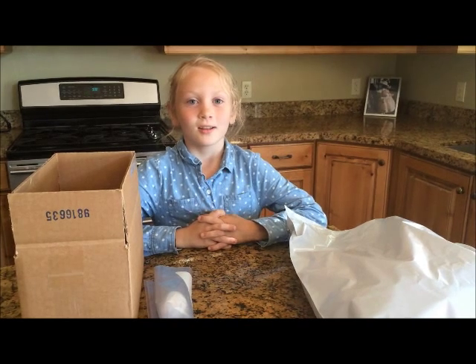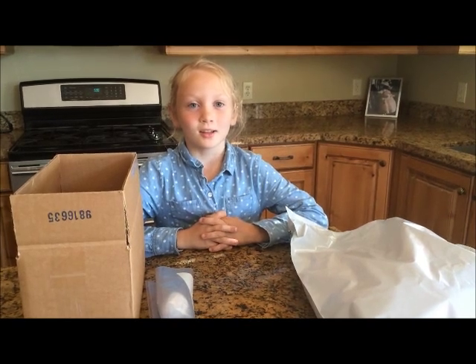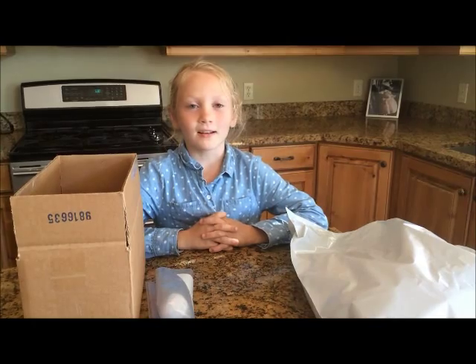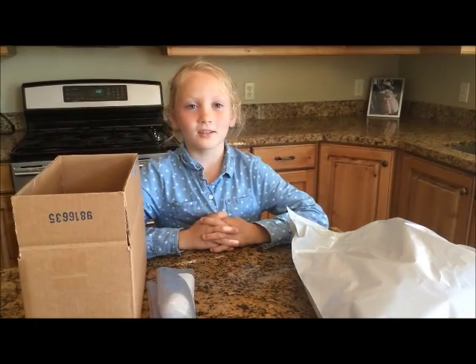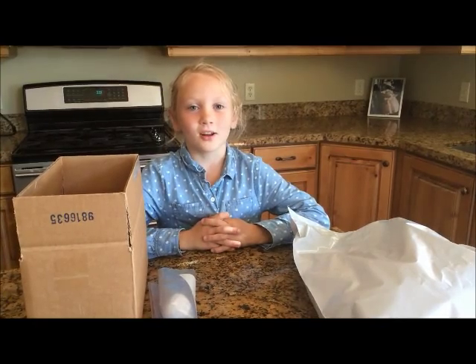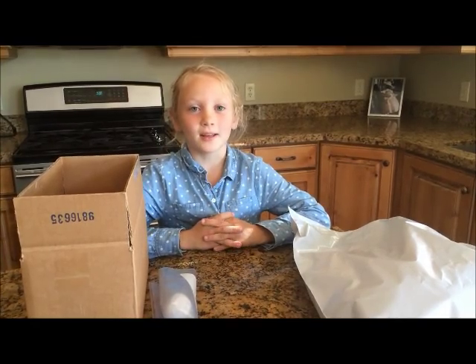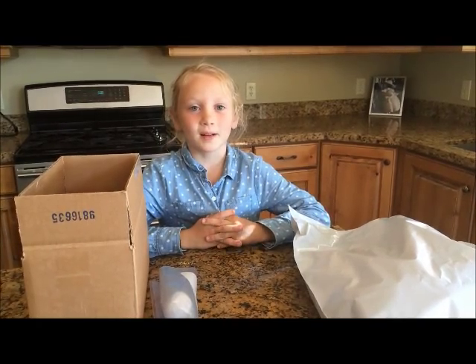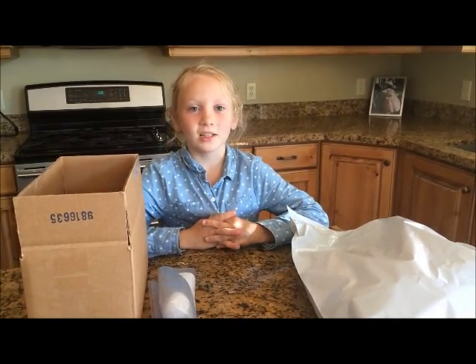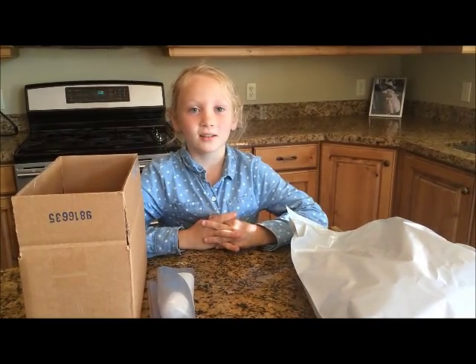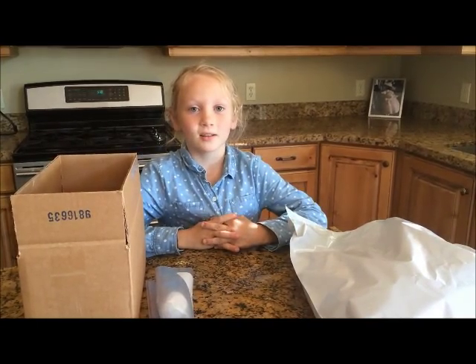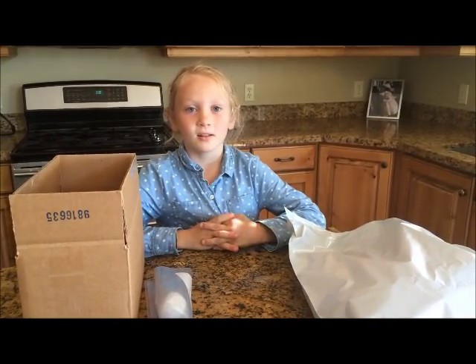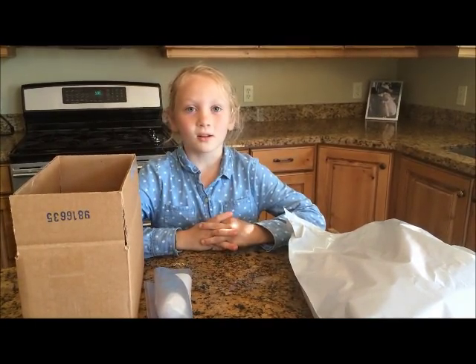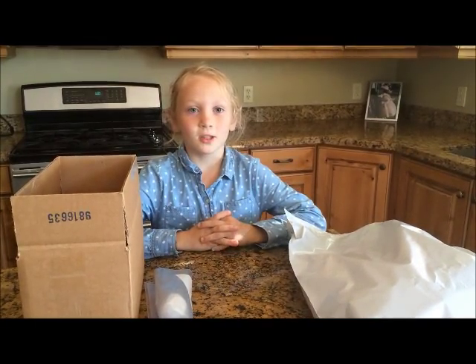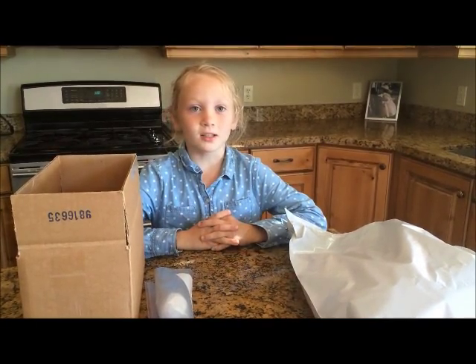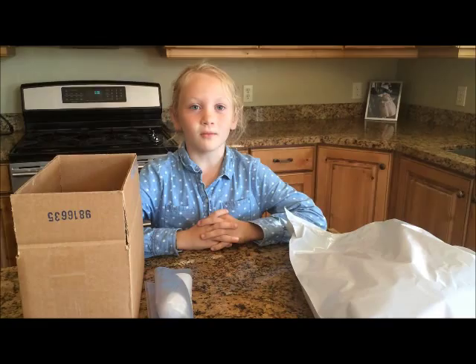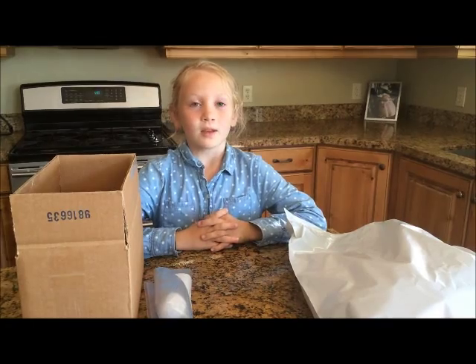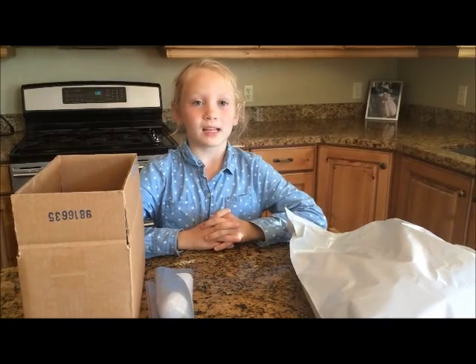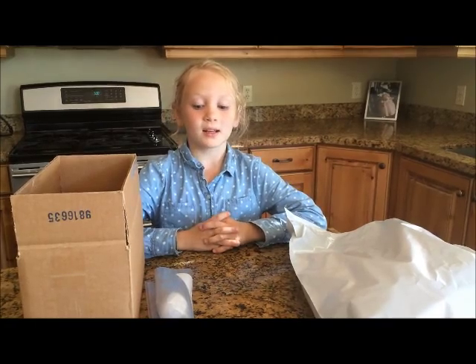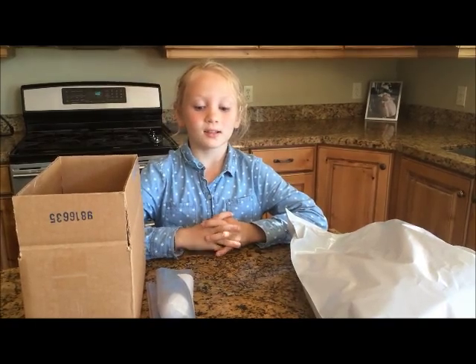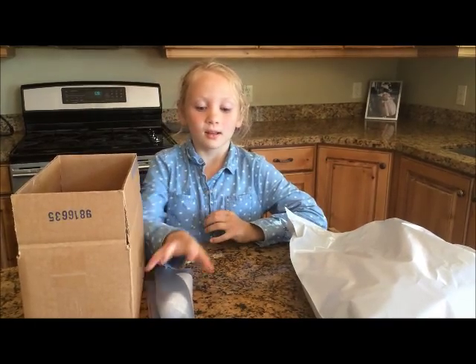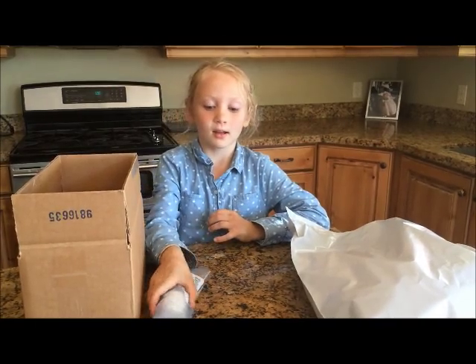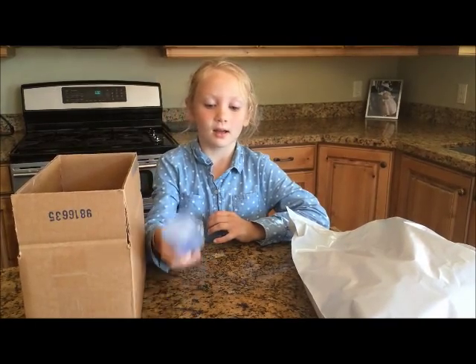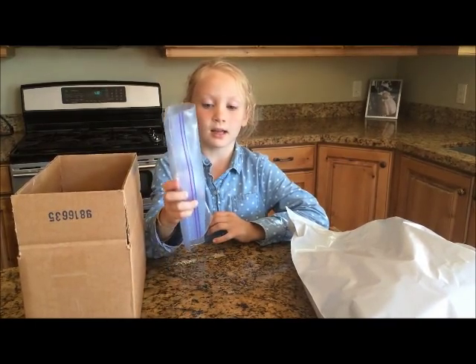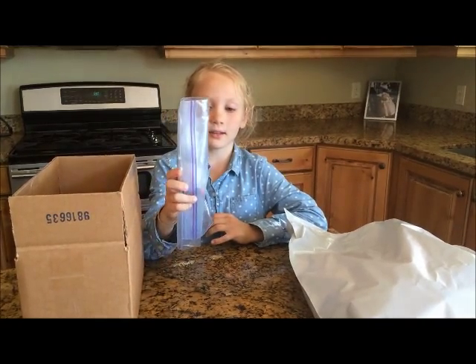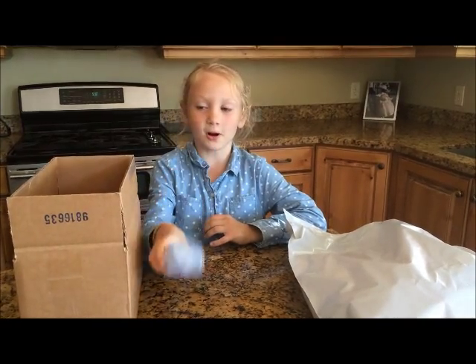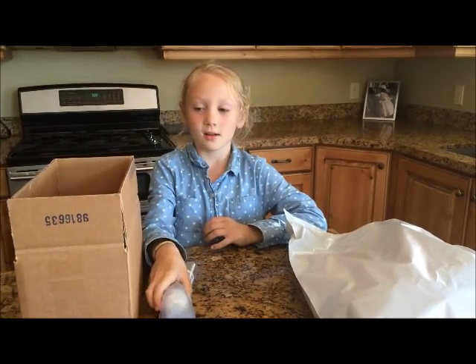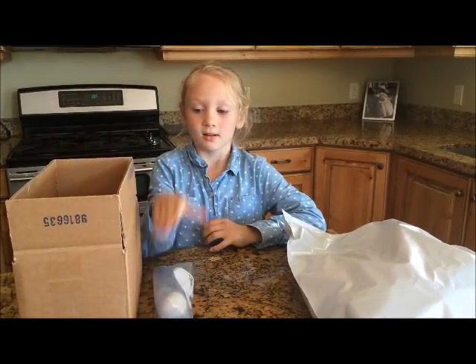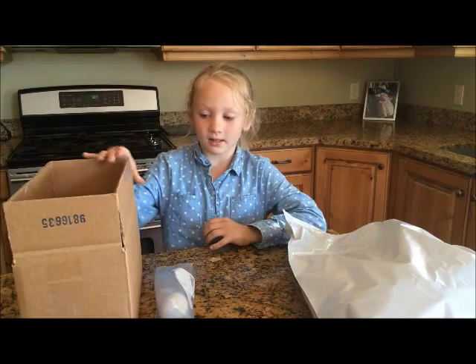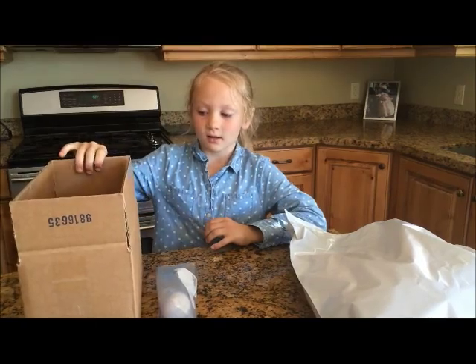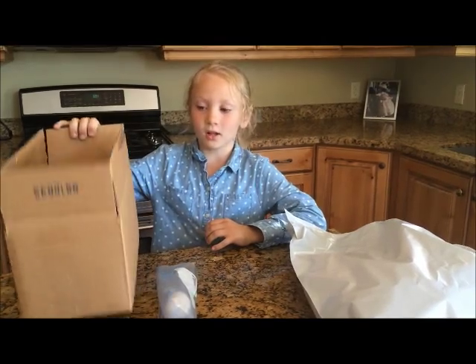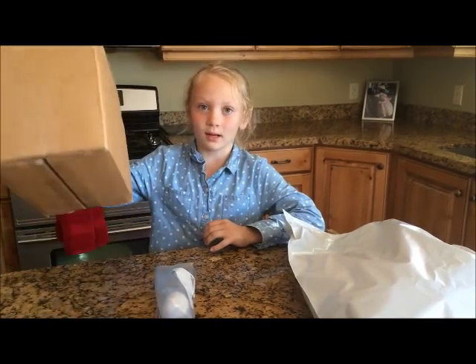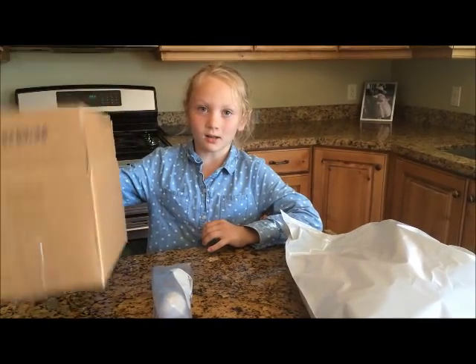I'm going to do the egg dropping experiment. You need some packing peanuts, an egg that's raw, and a not too big box.